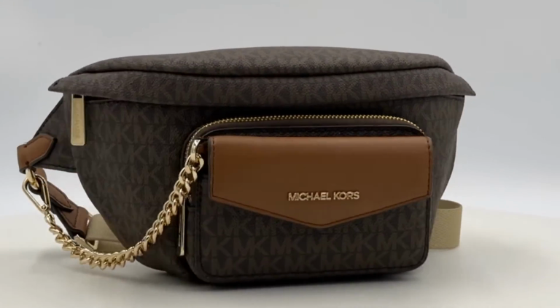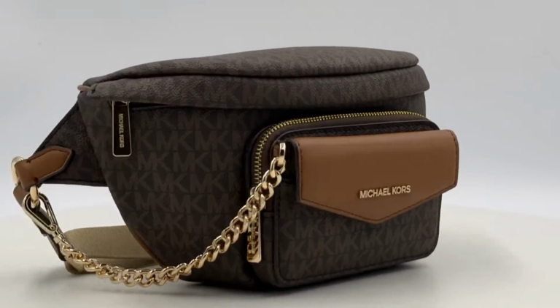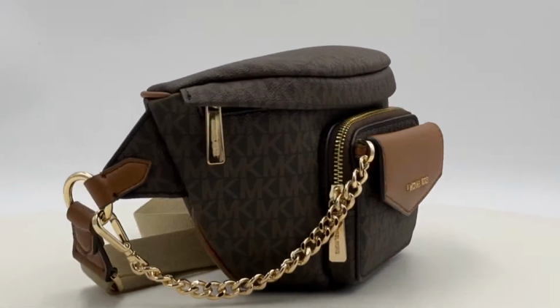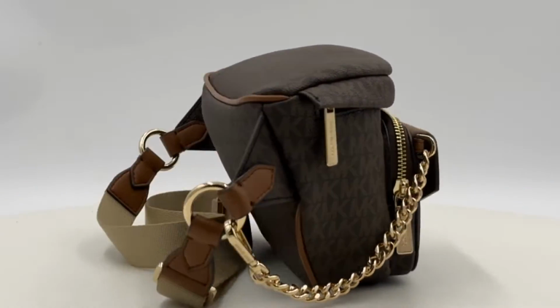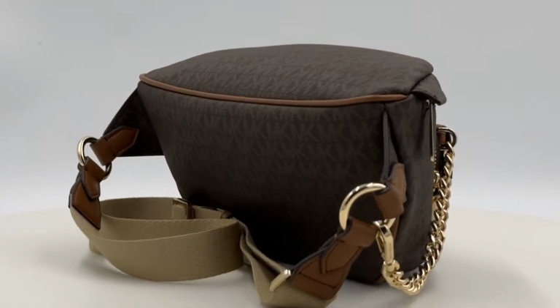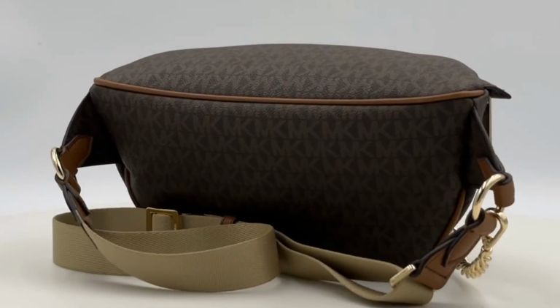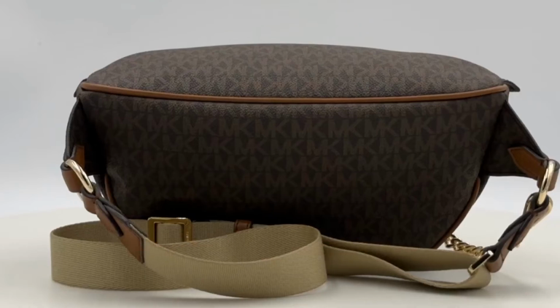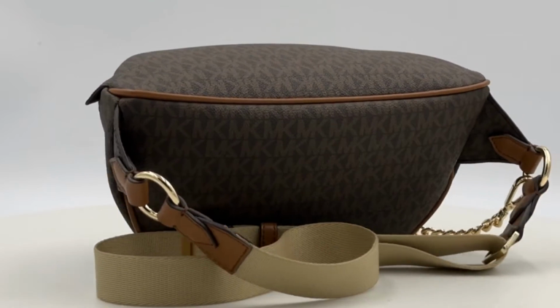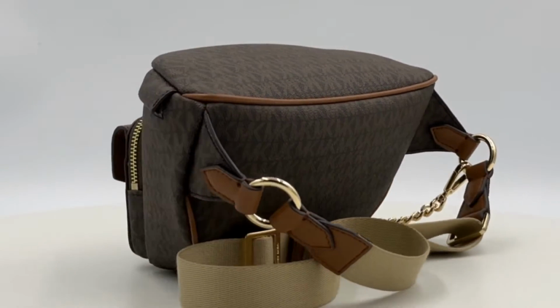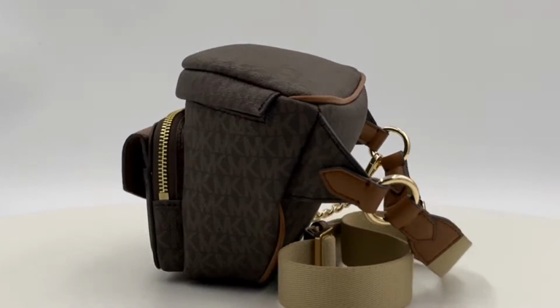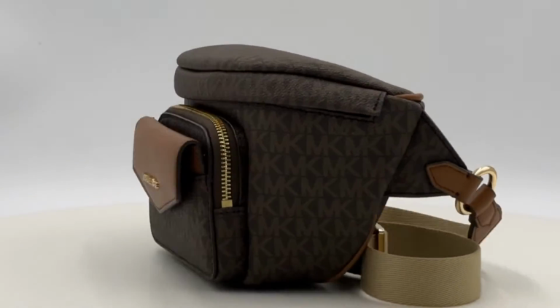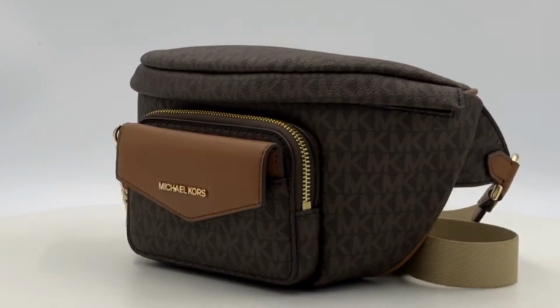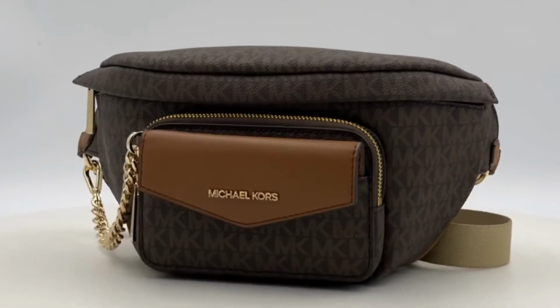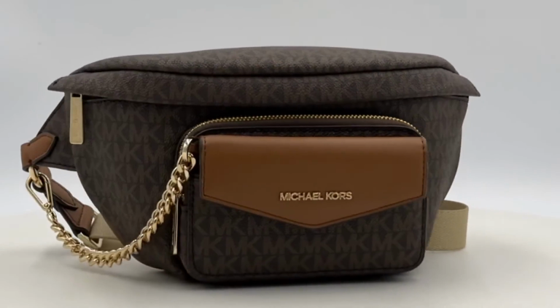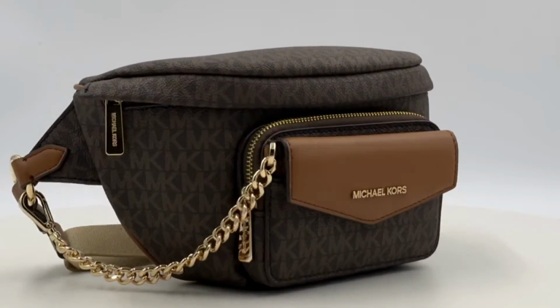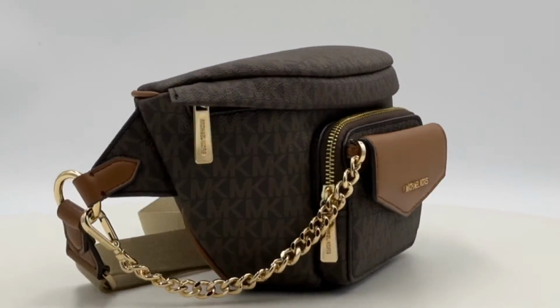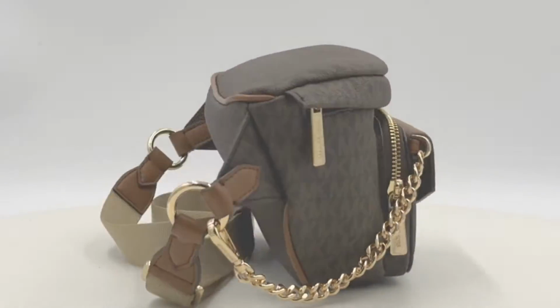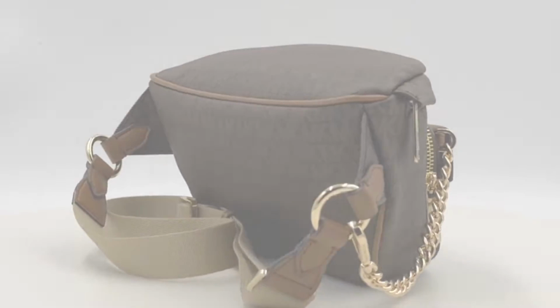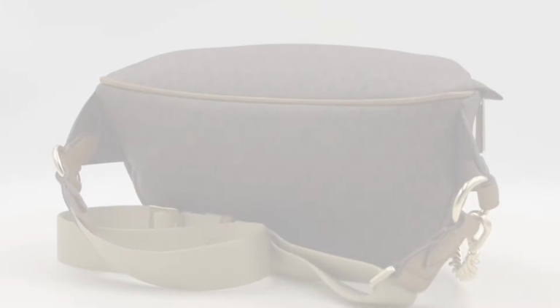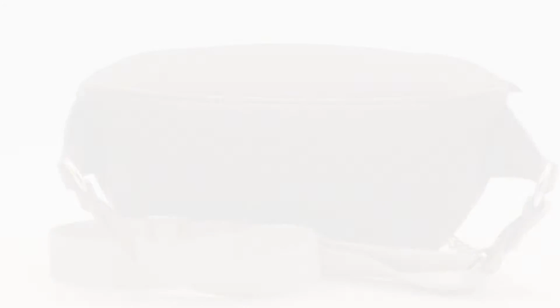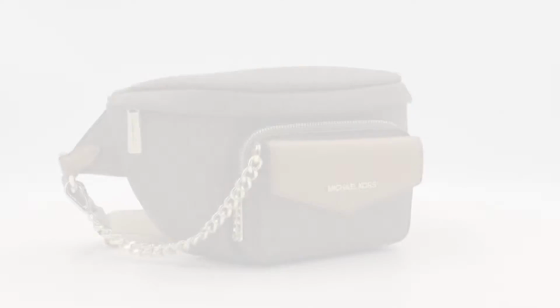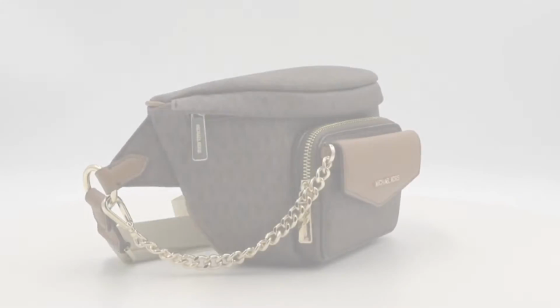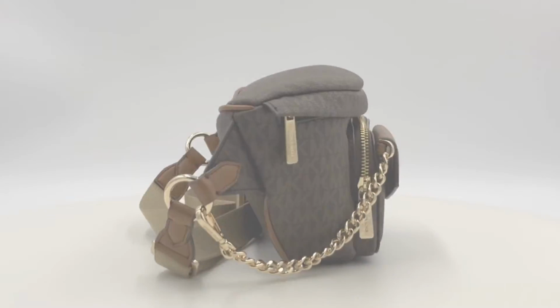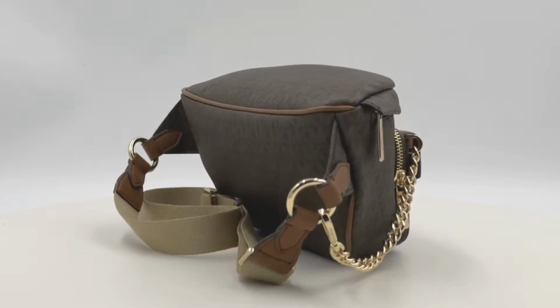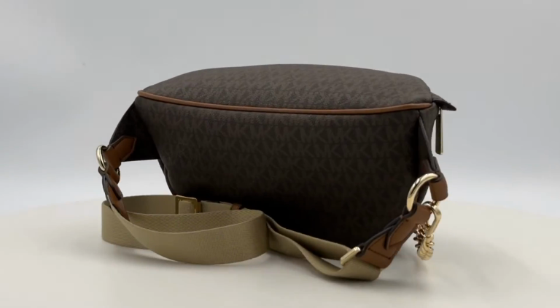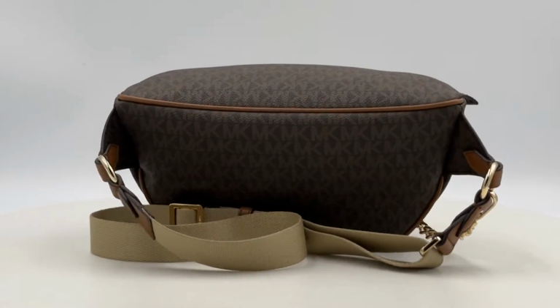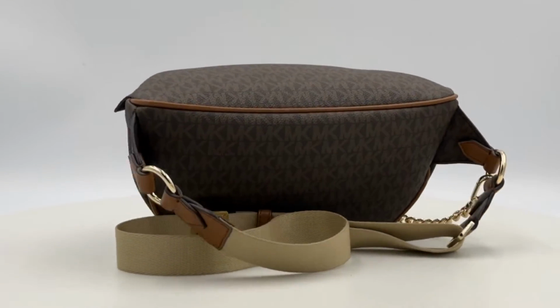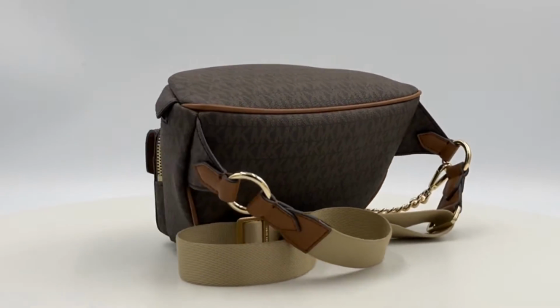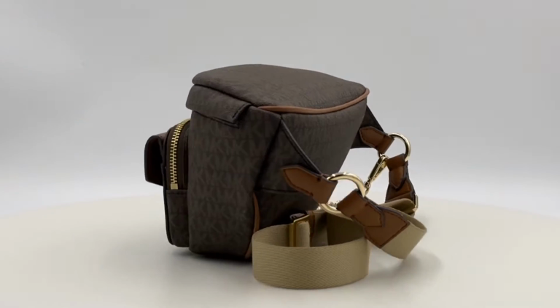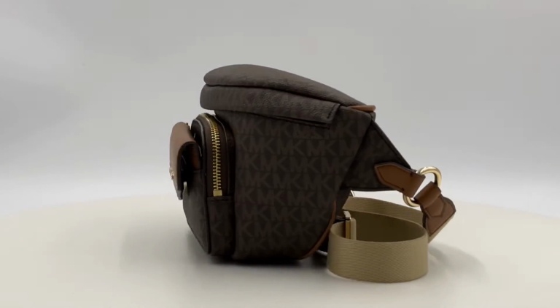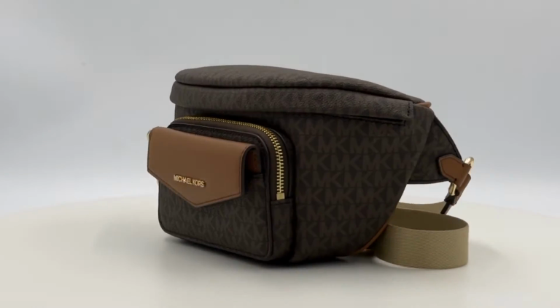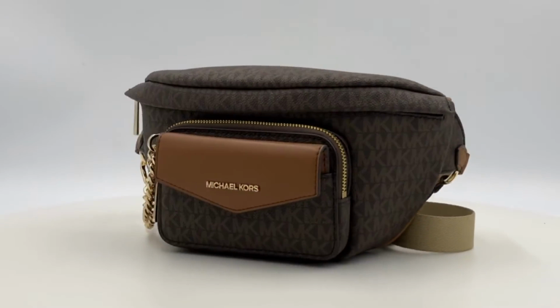Crafted with a 2-in-1 sling pack design, this bag seamlessly combines pebbled leather with logo print canvas, adorned with exquisite gold tone and silver tone hardware.